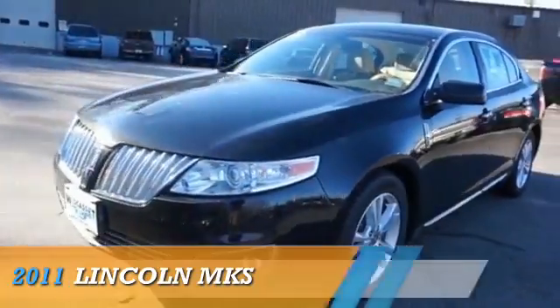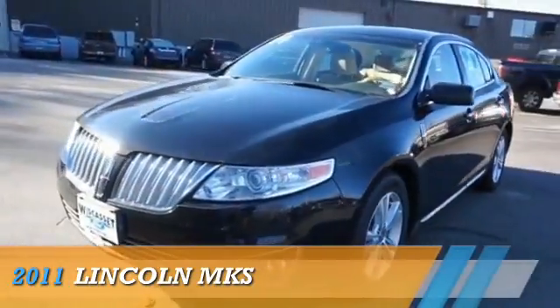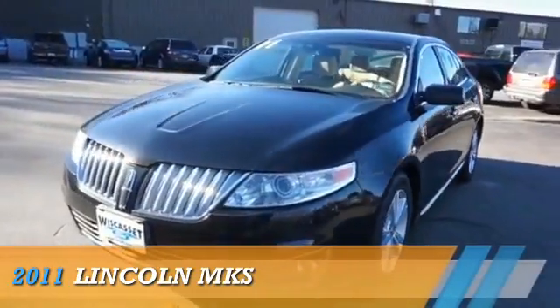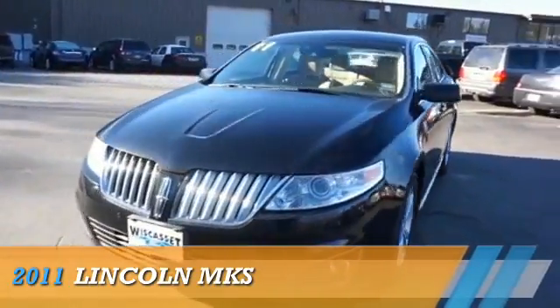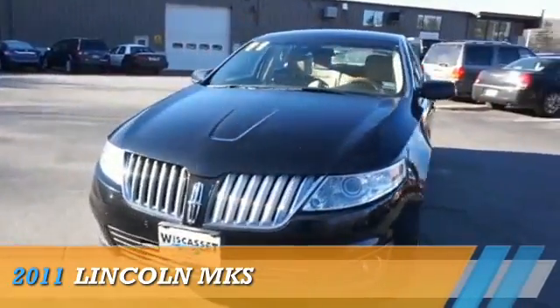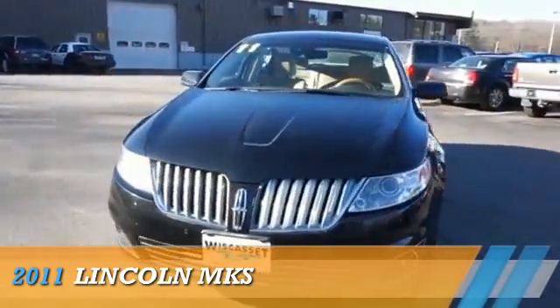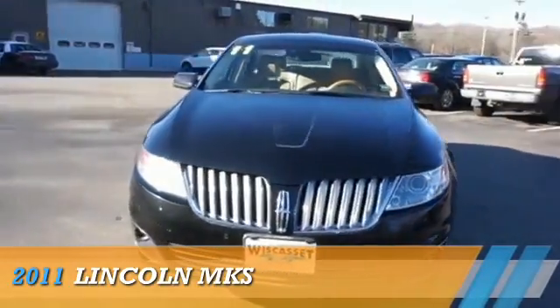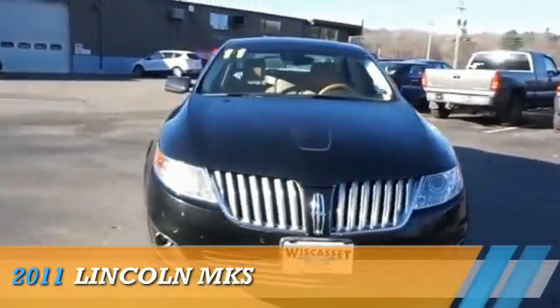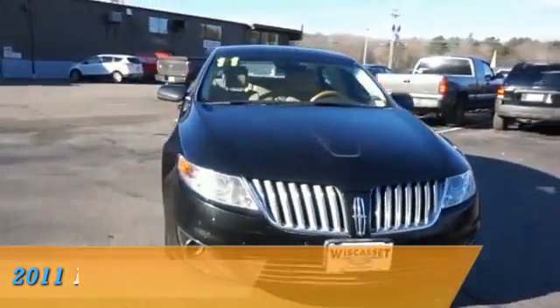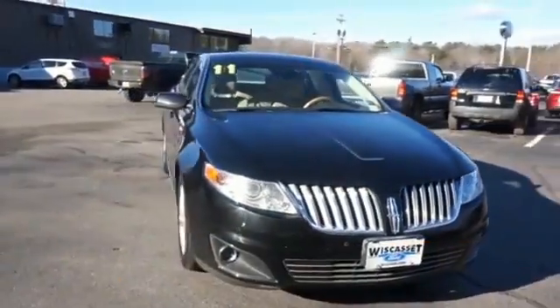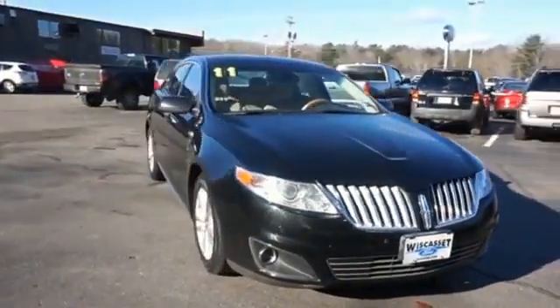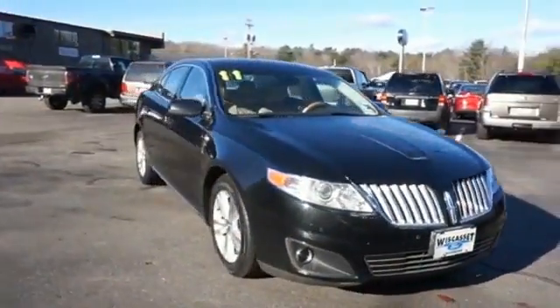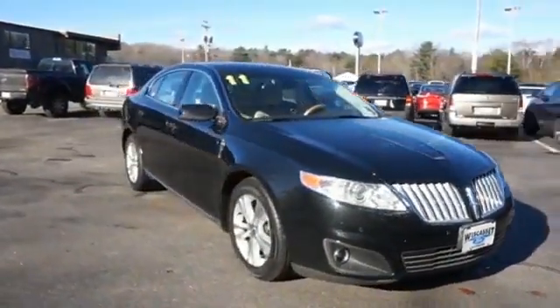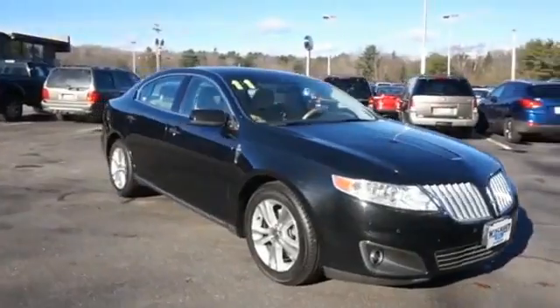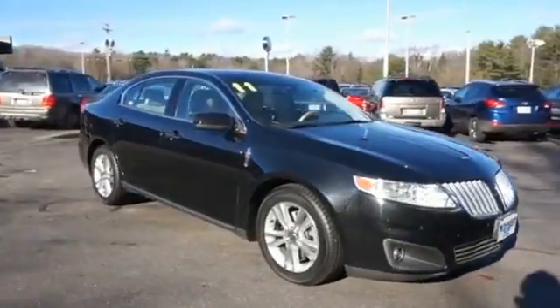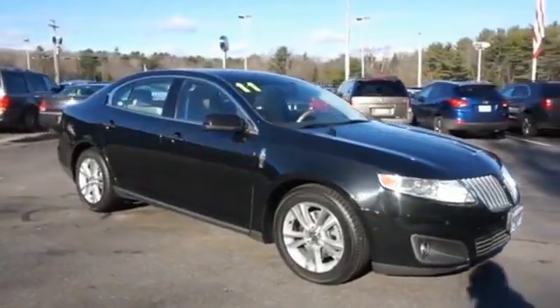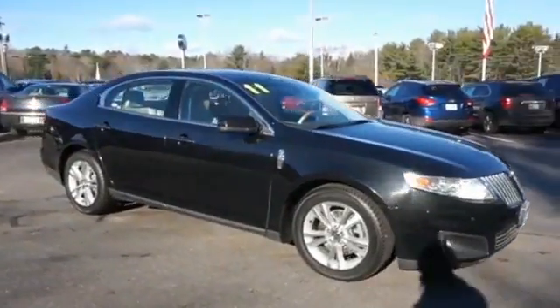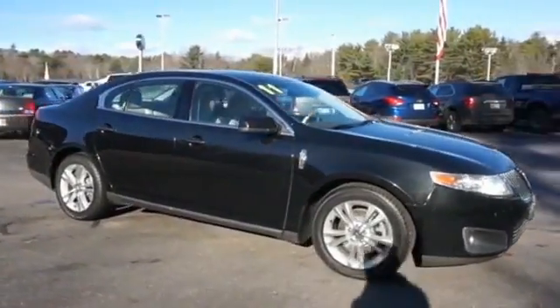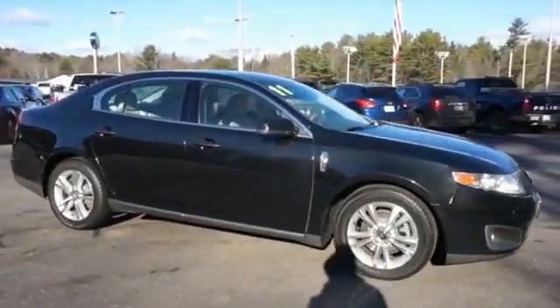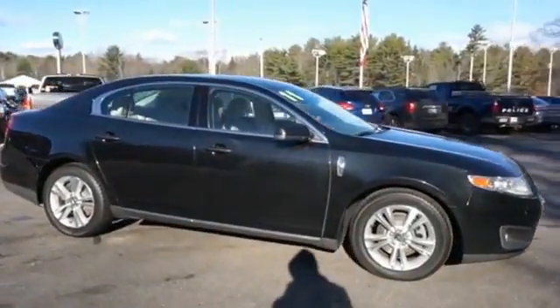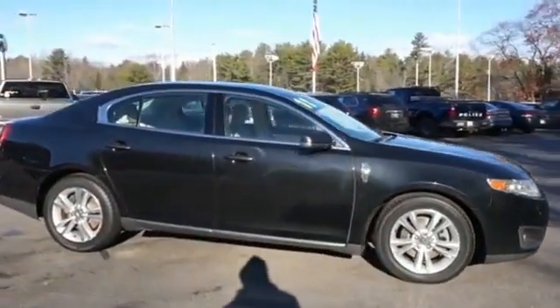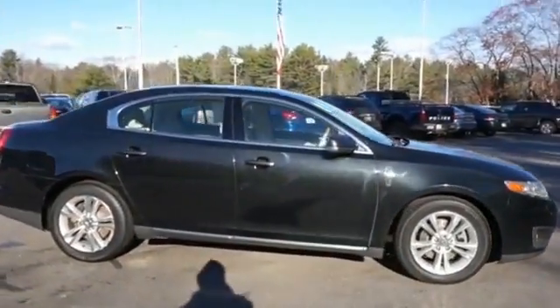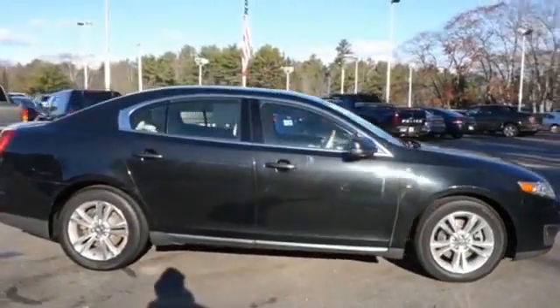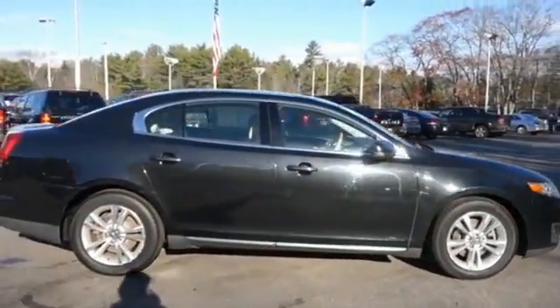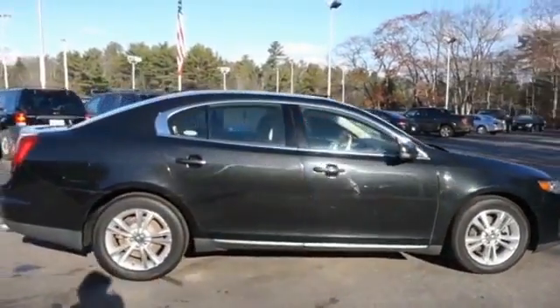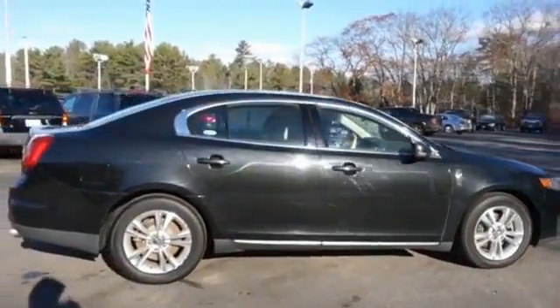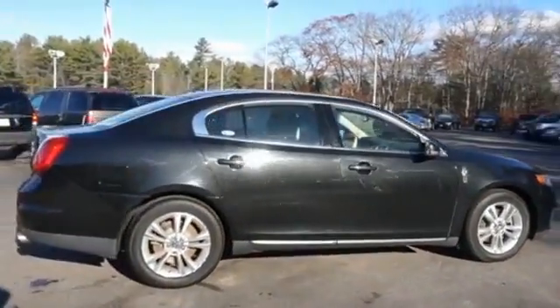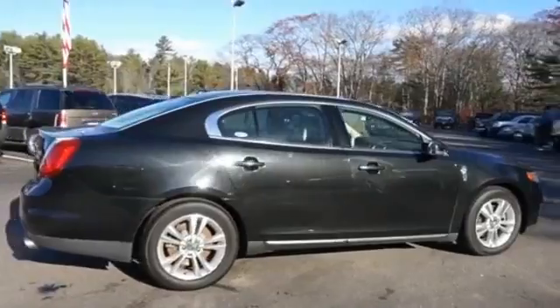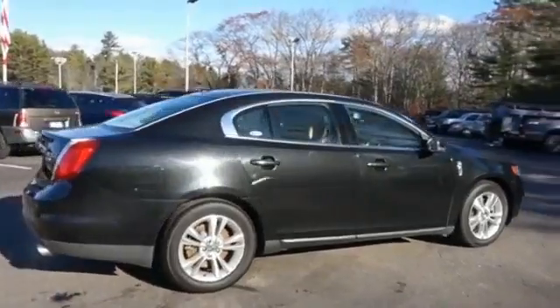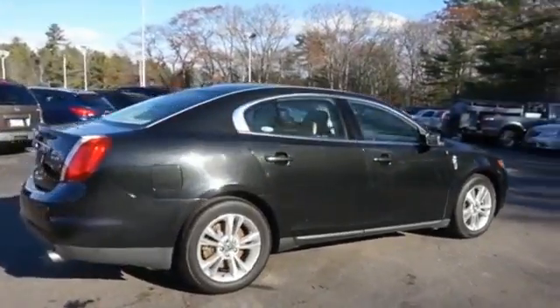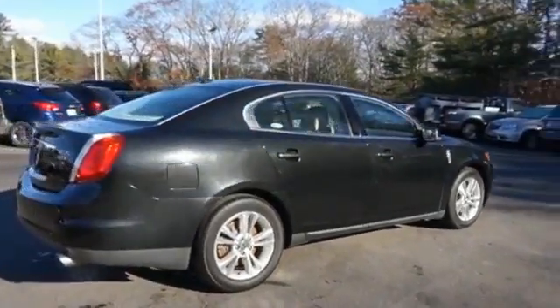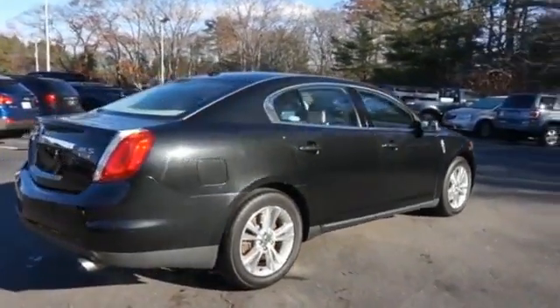Presenting the 2011 Lincoln MKS. It's powered by all-wheel drive, a 3.7 liter six-cylinder engine, and an automatic transmission.